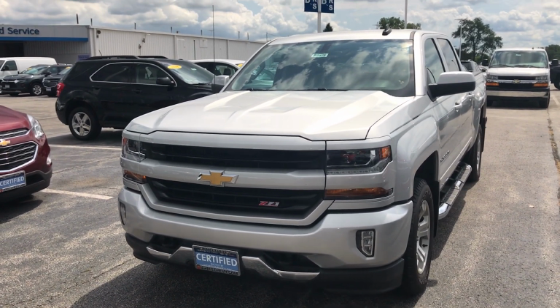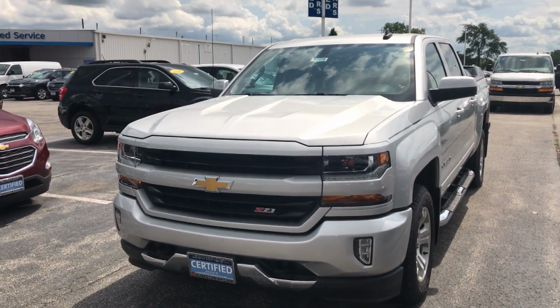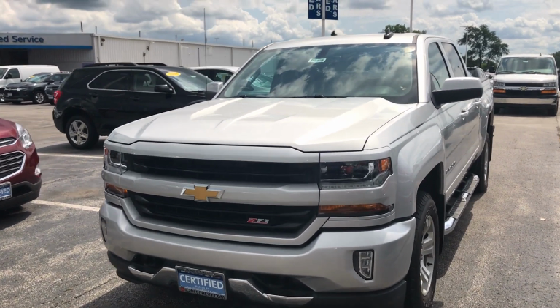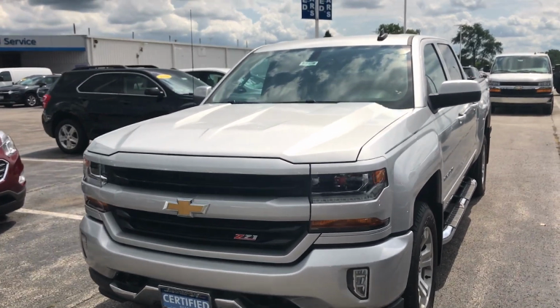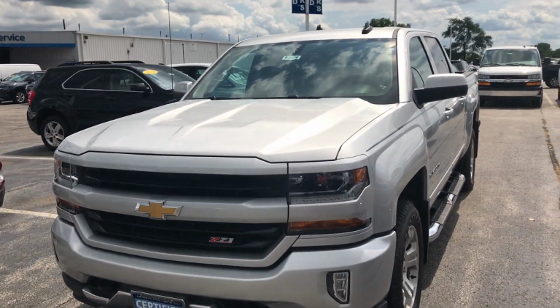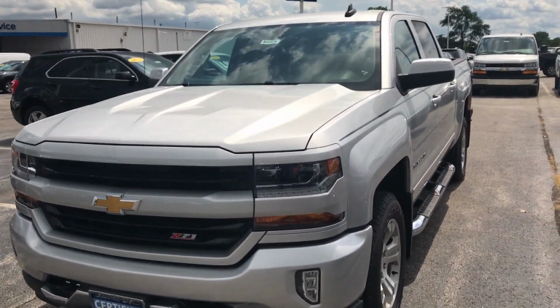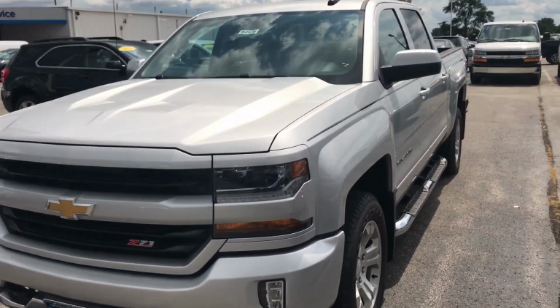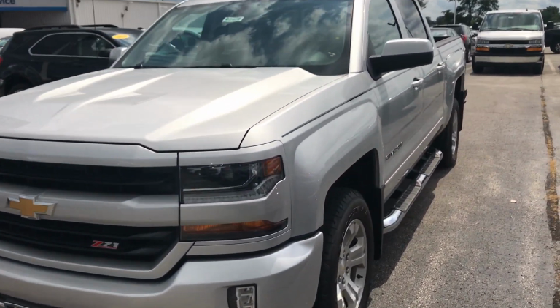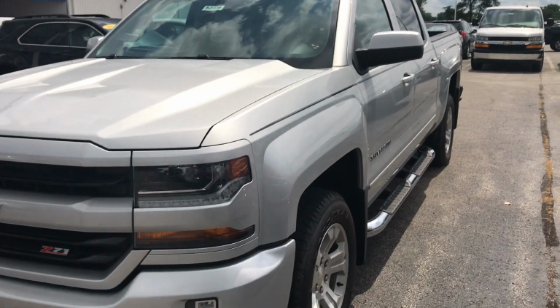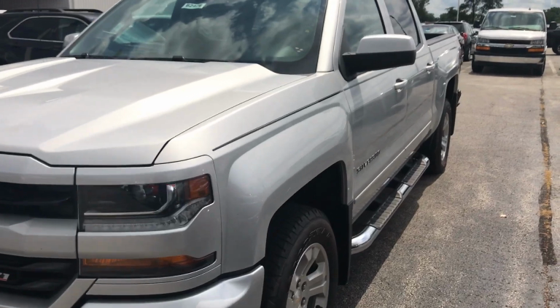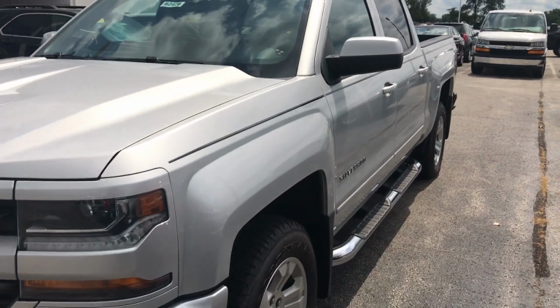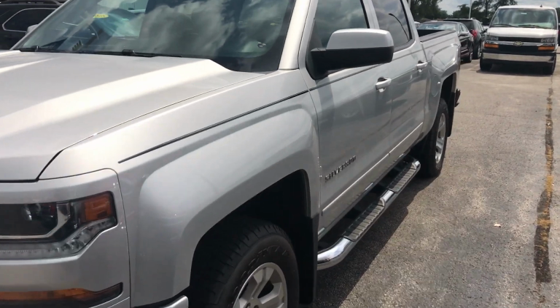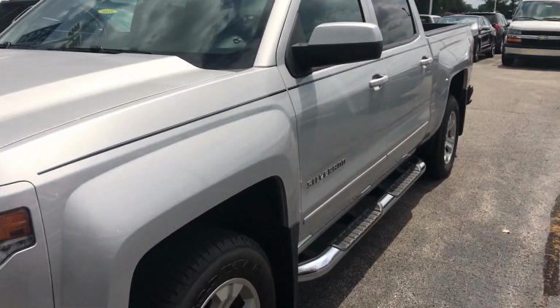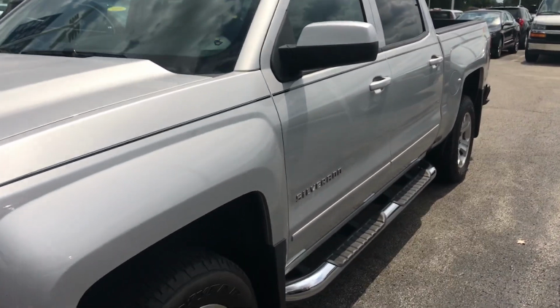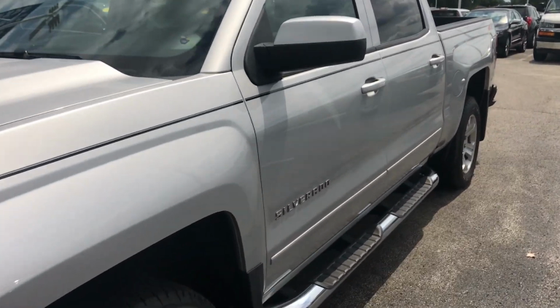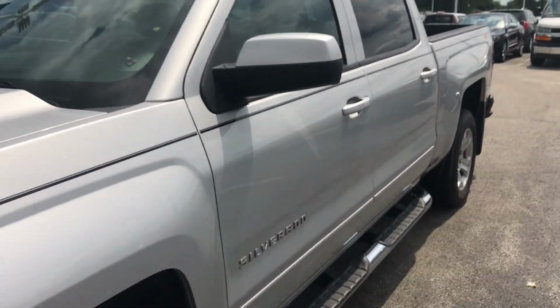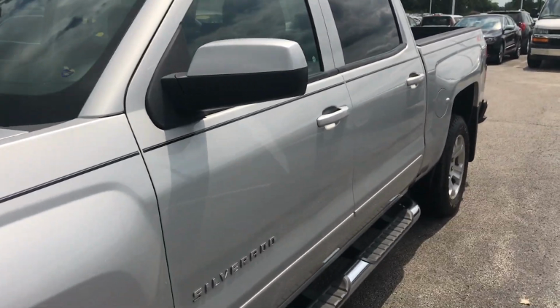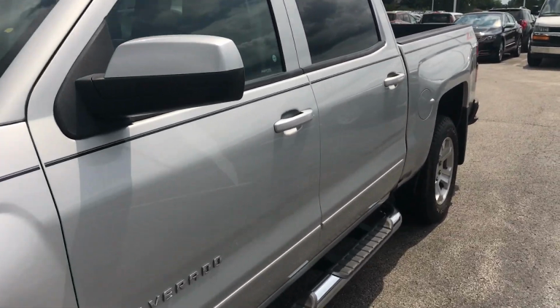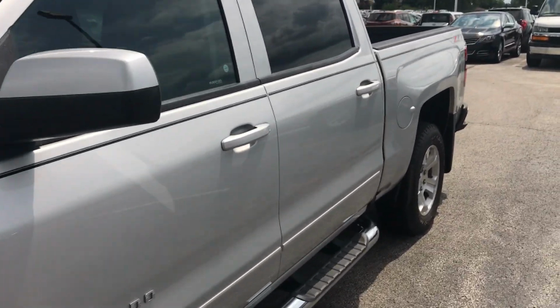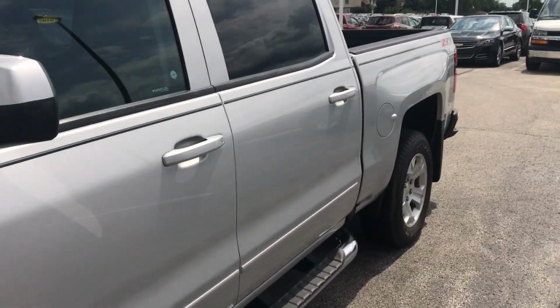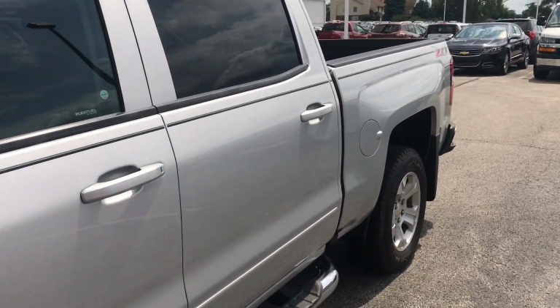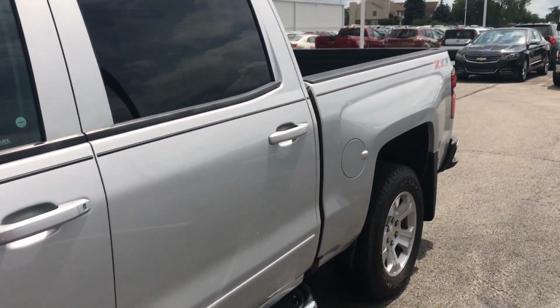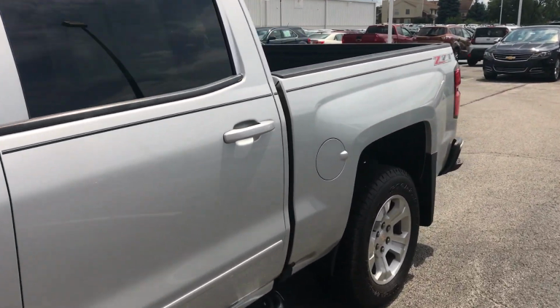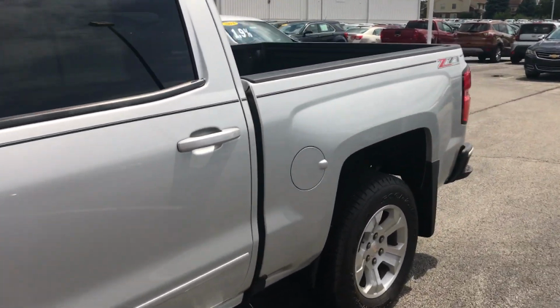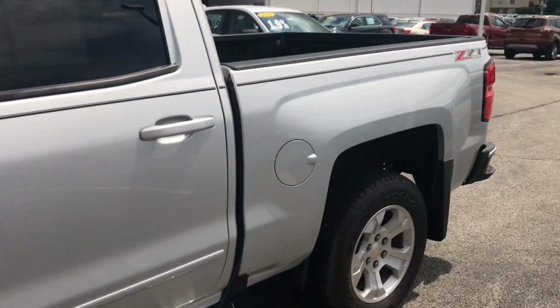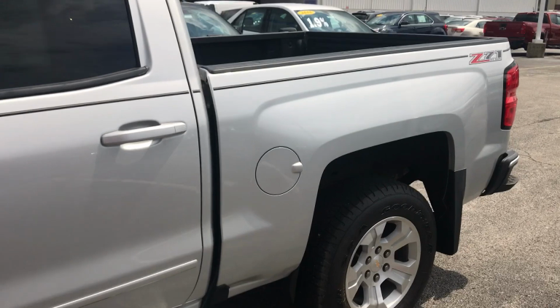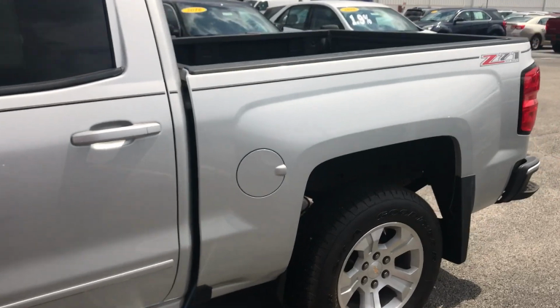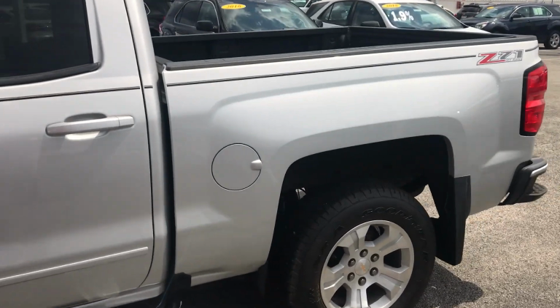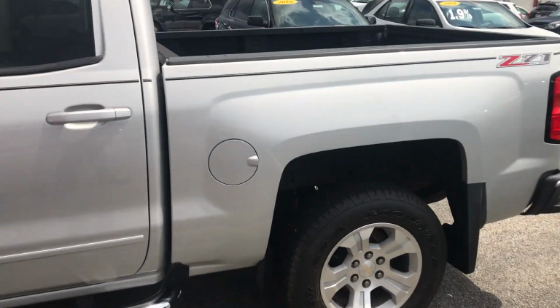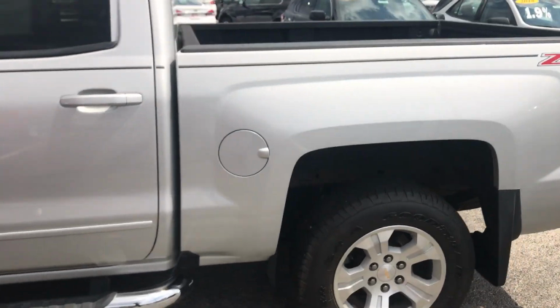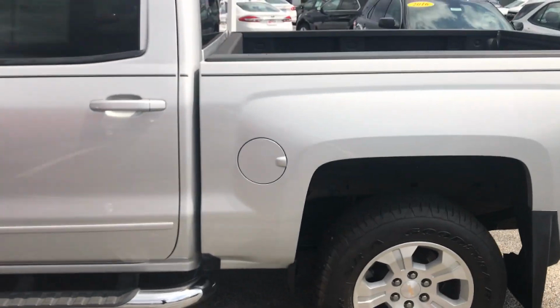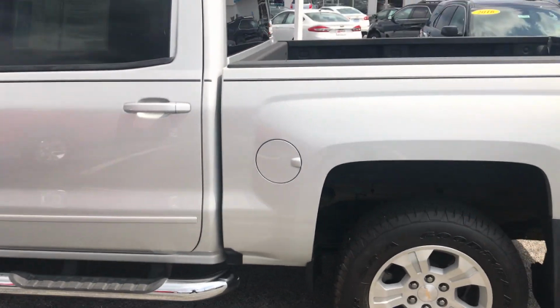For the month of August, Apple Chevrolet is offering over $3,000 in savings for all Apple Chevrolet customers on this specific vehicle.